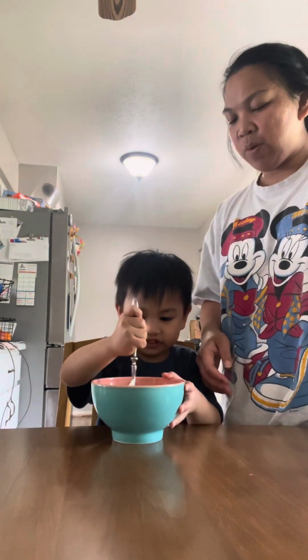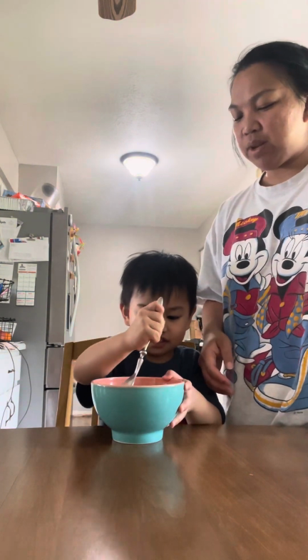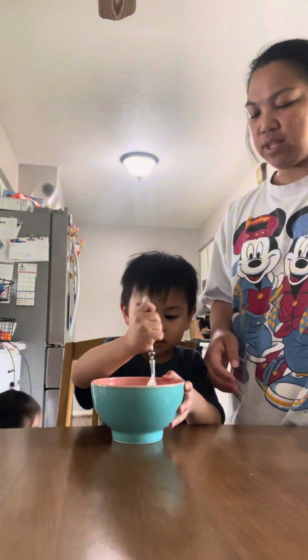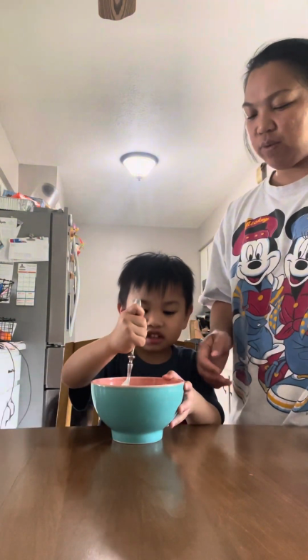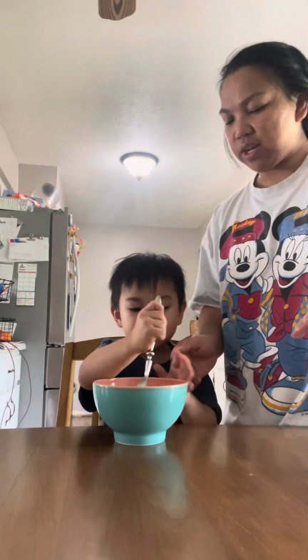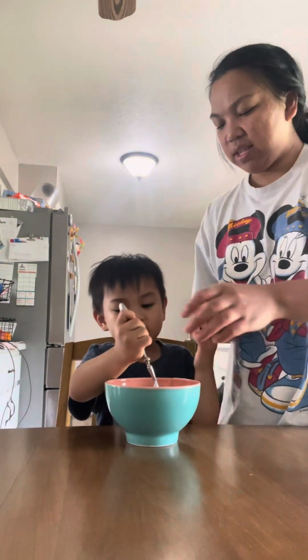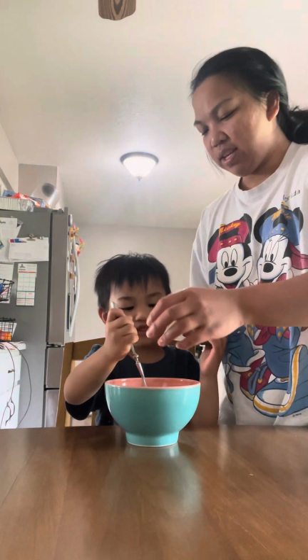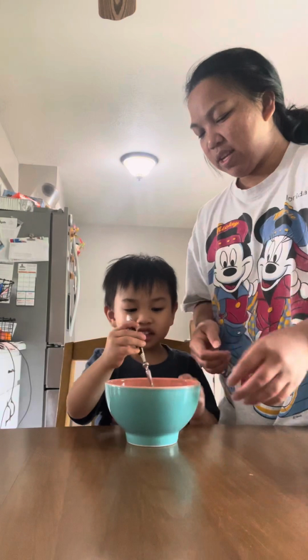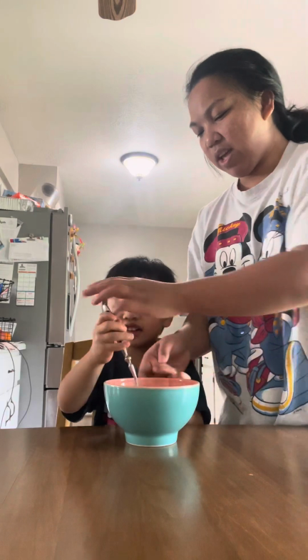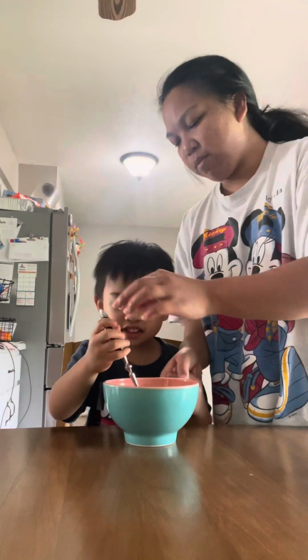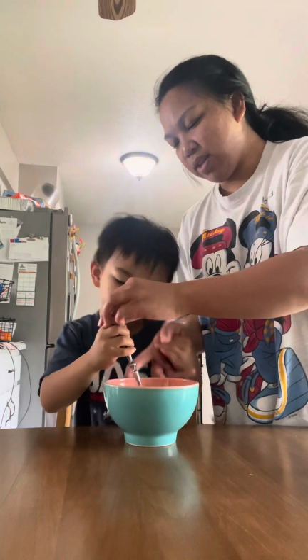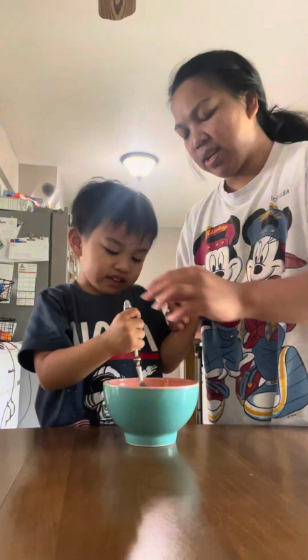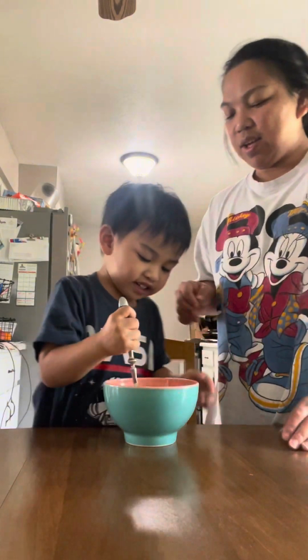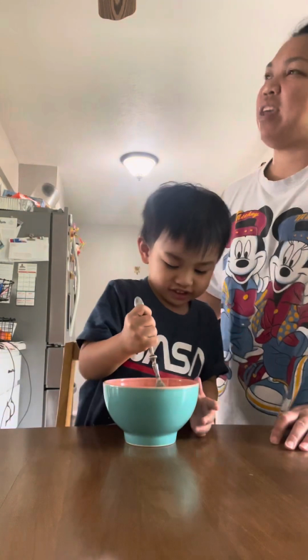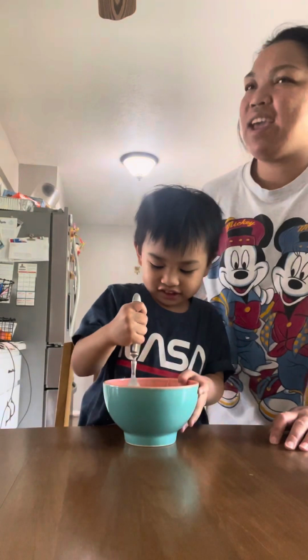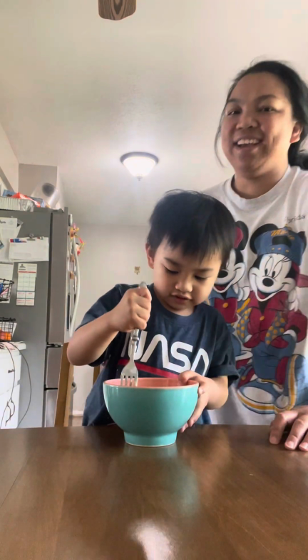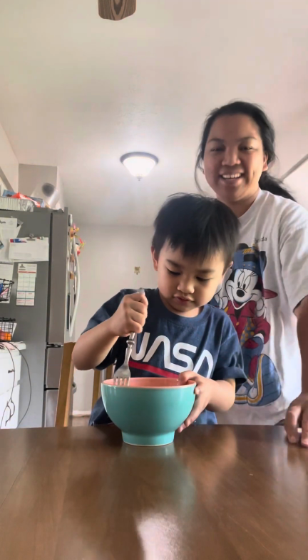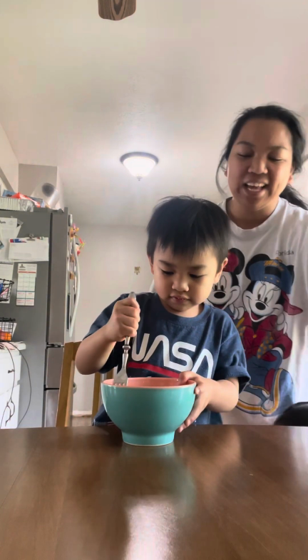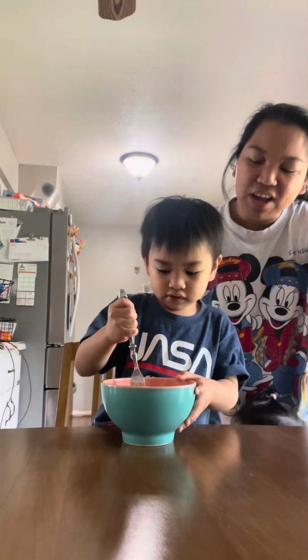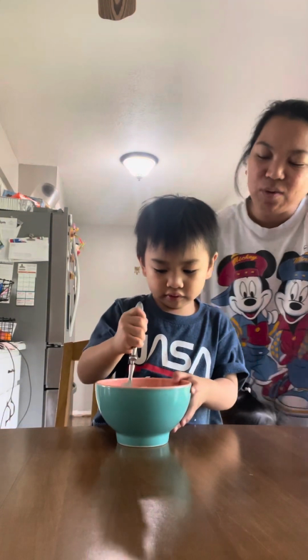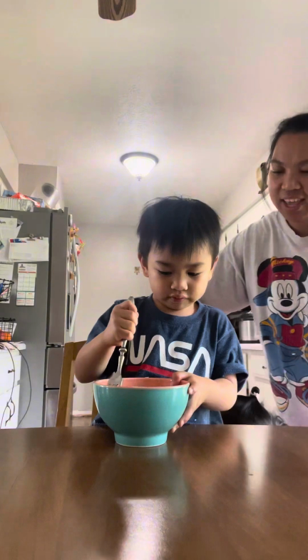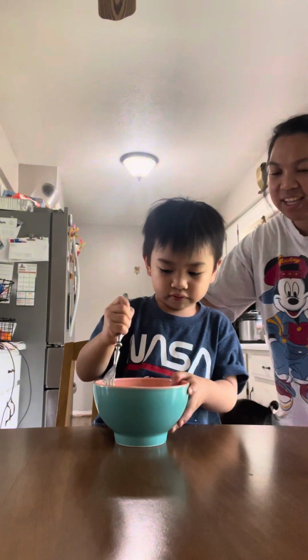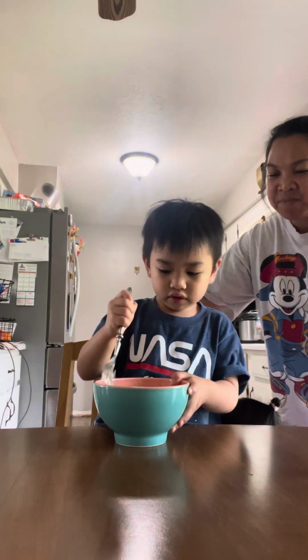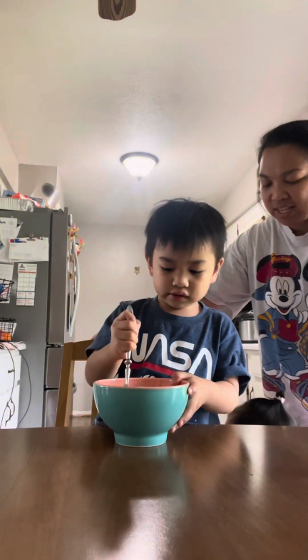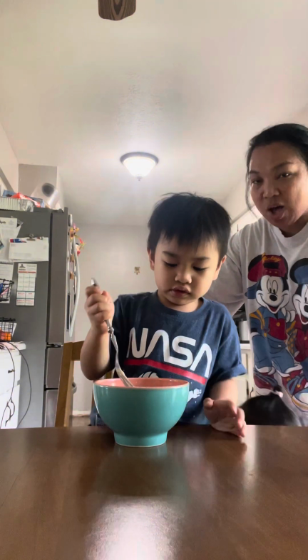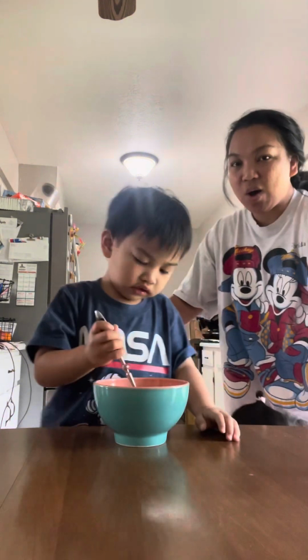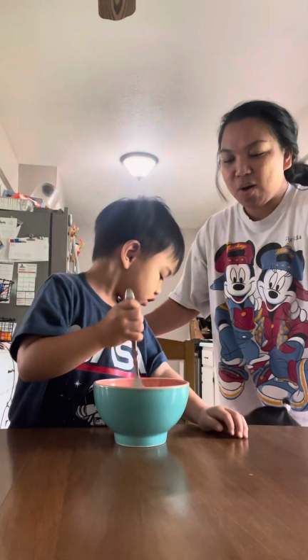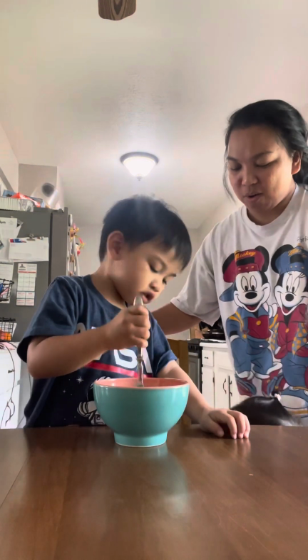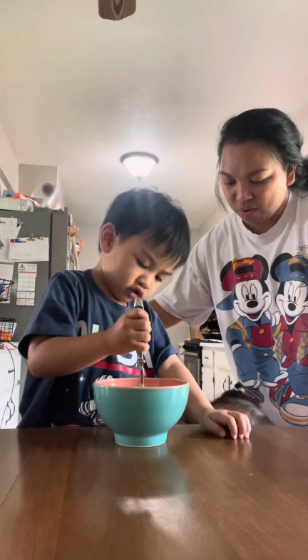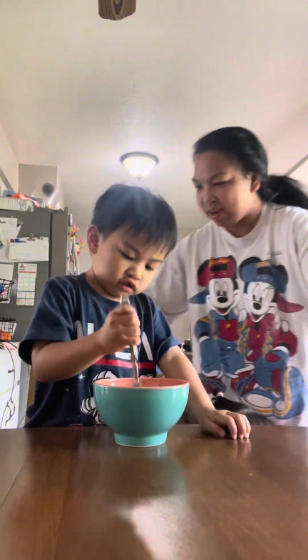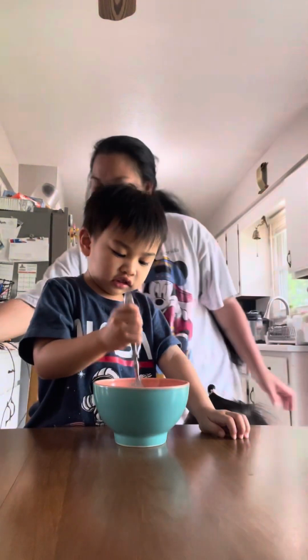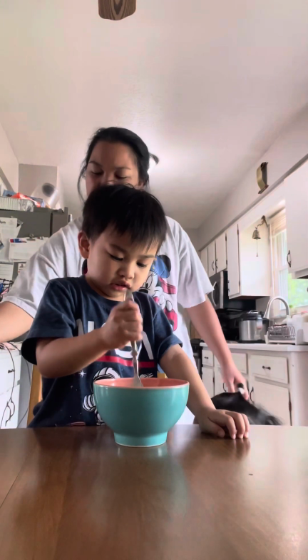You want mommy to do it so we can cook it? Okay, let me do it. You got to be quick. Uh-oh — right here, right here, right here.